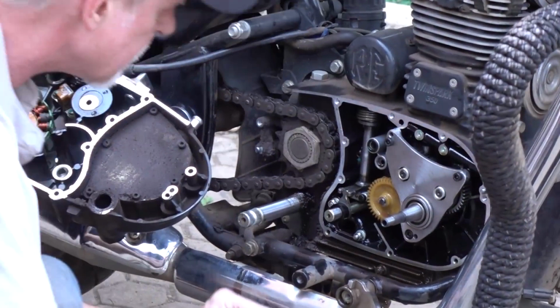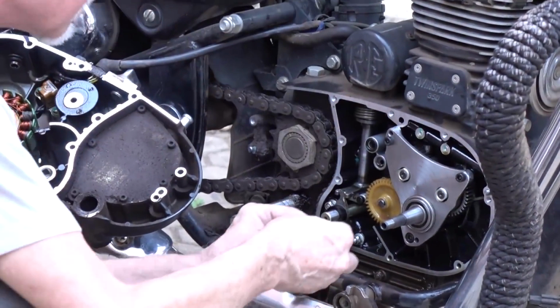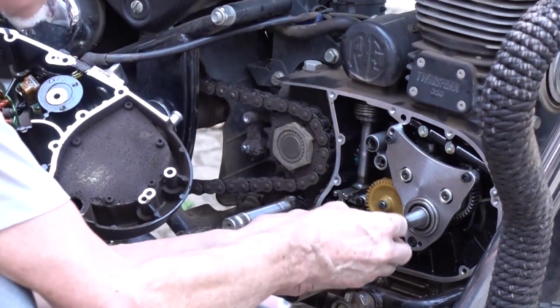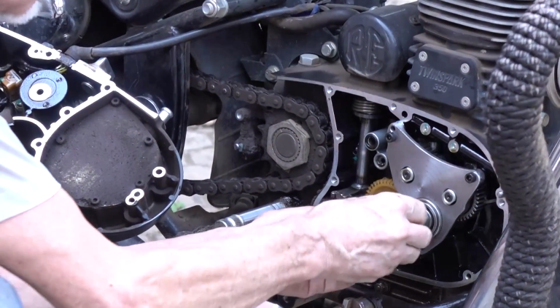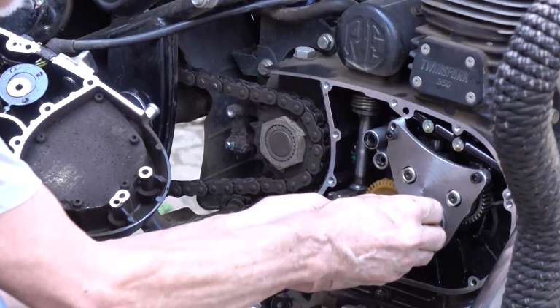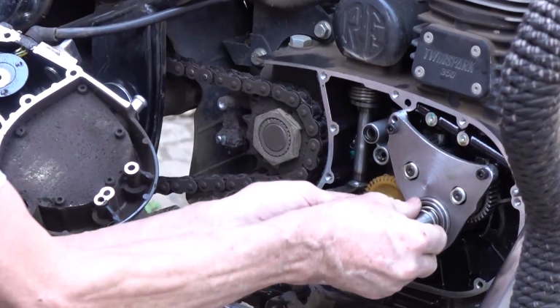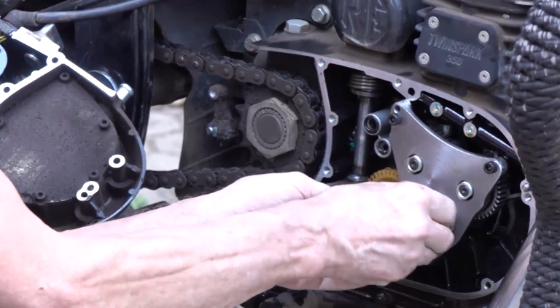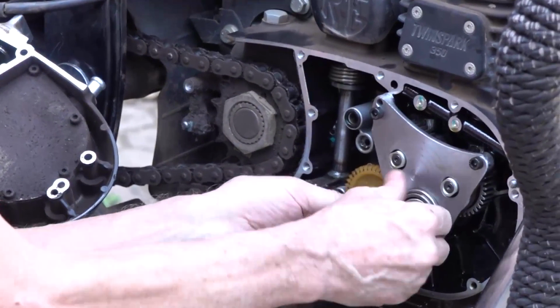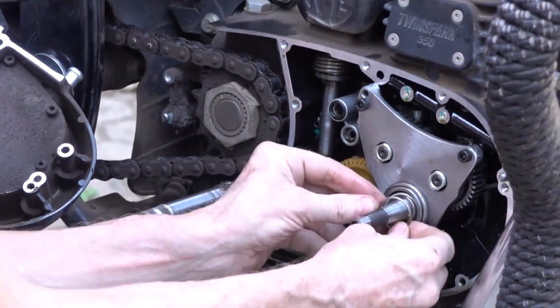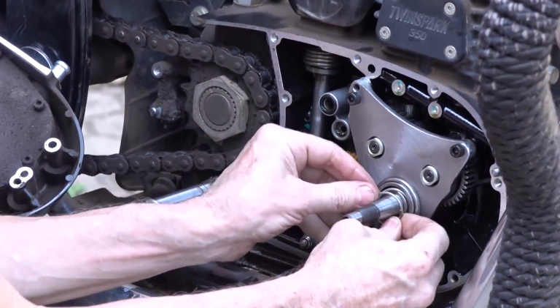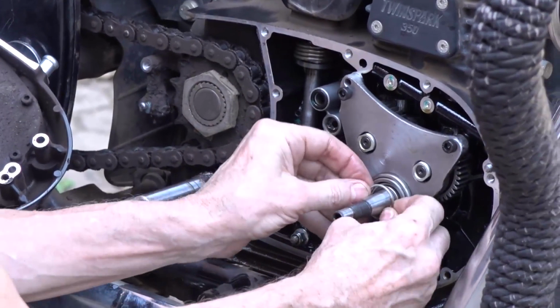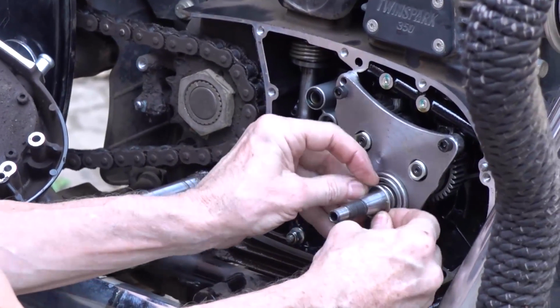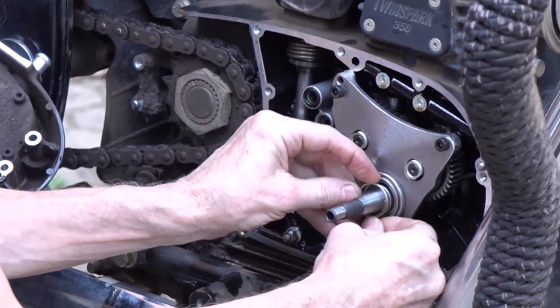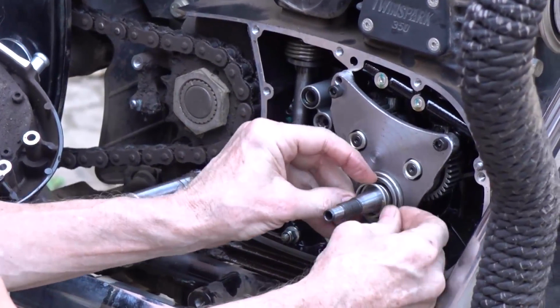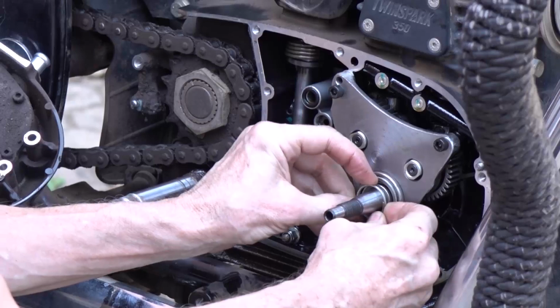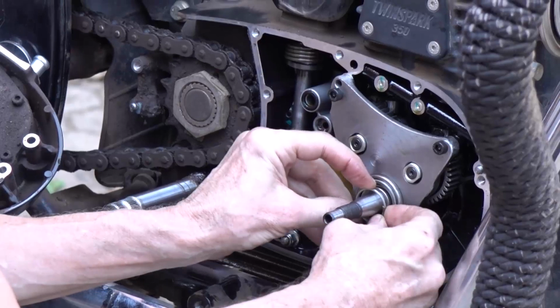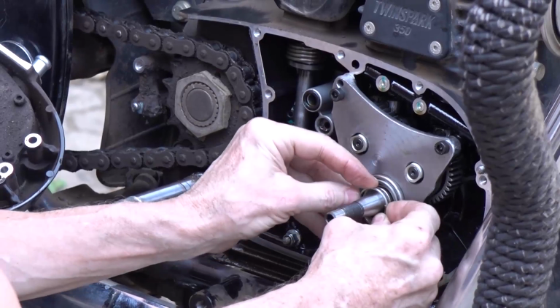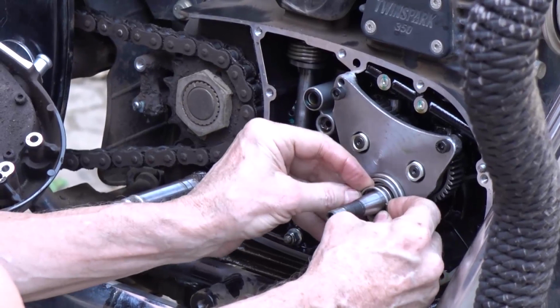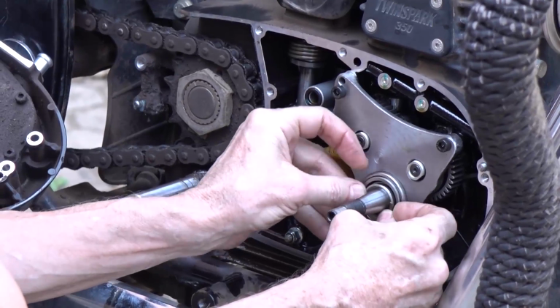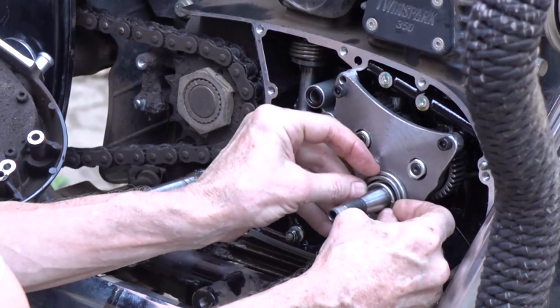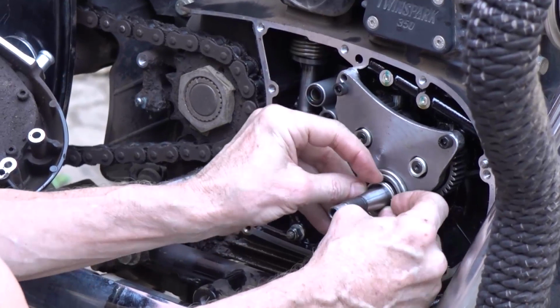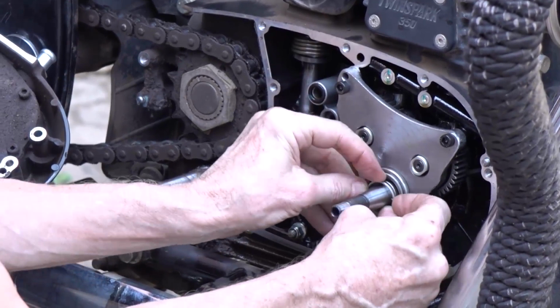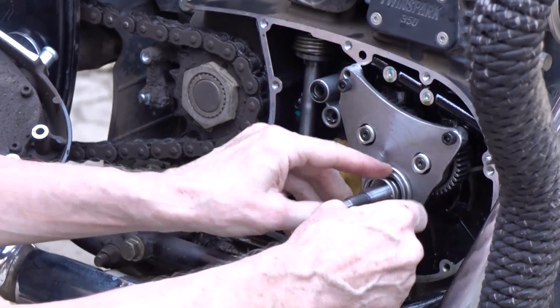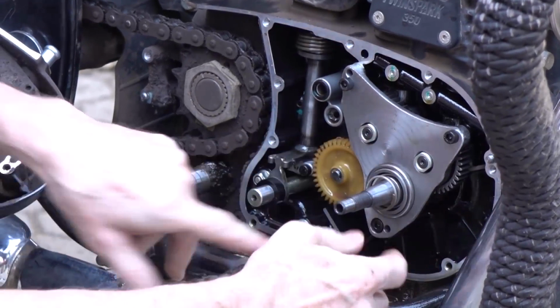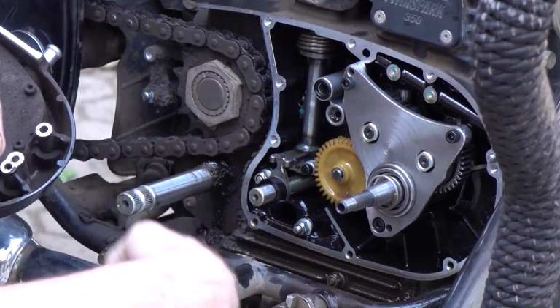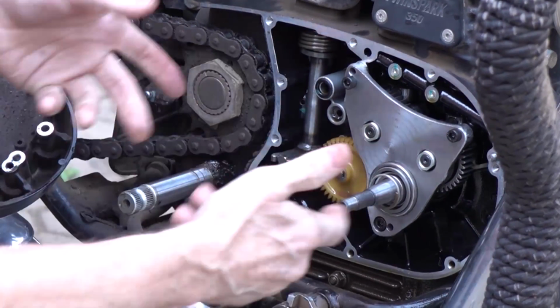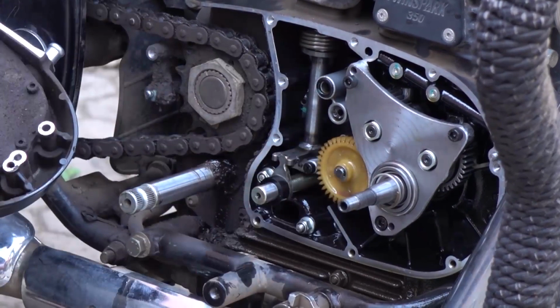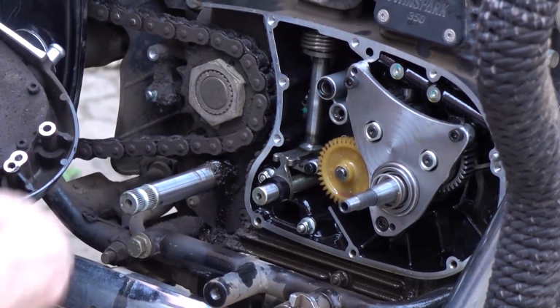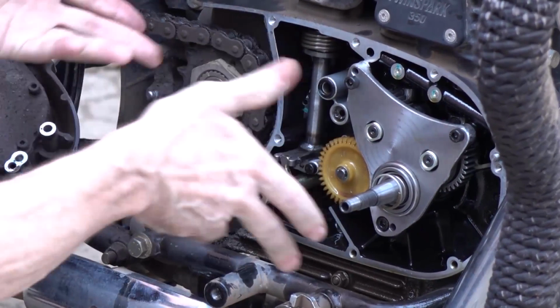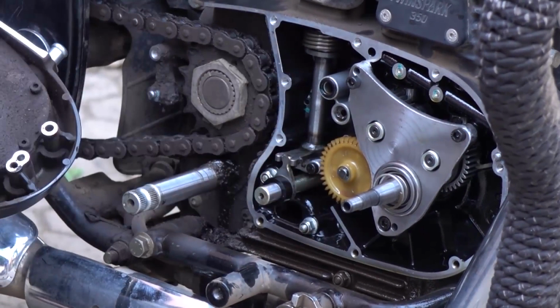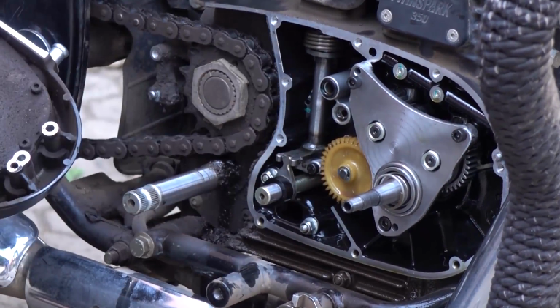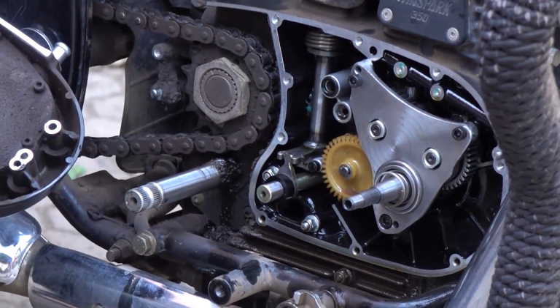Then the strap goes on, and you put your alternator on, and reverse the procedure.